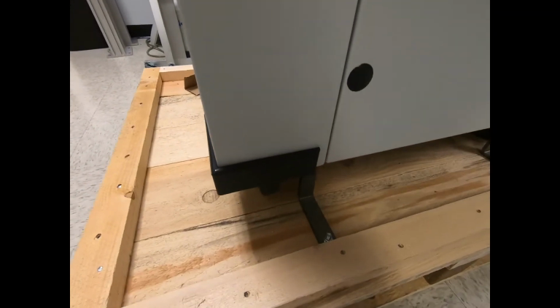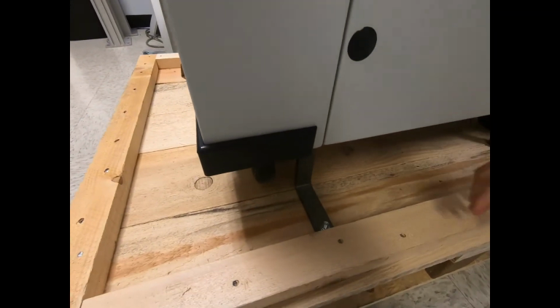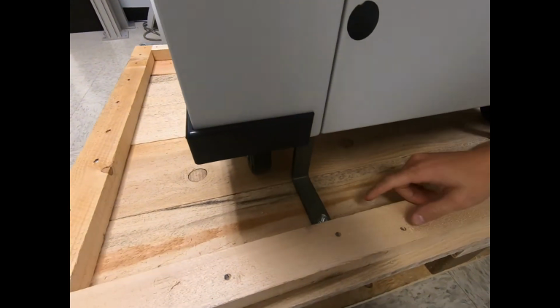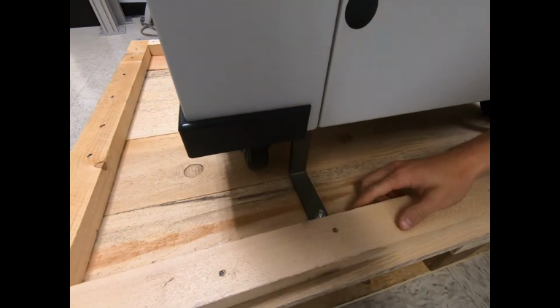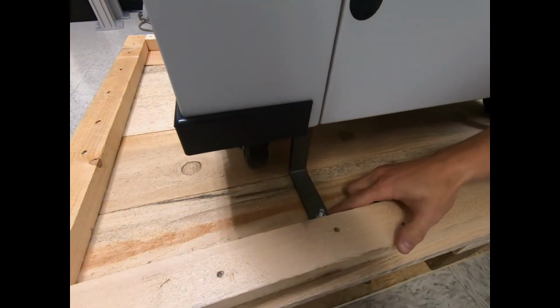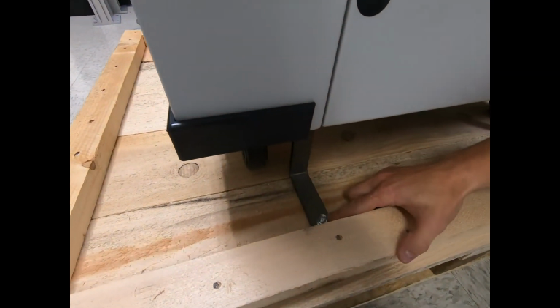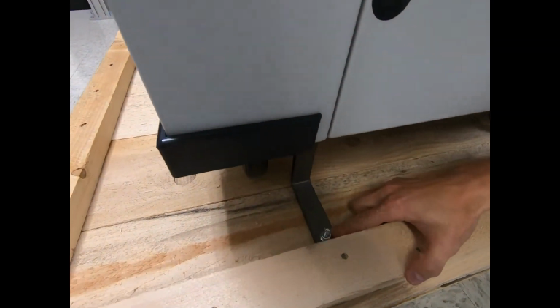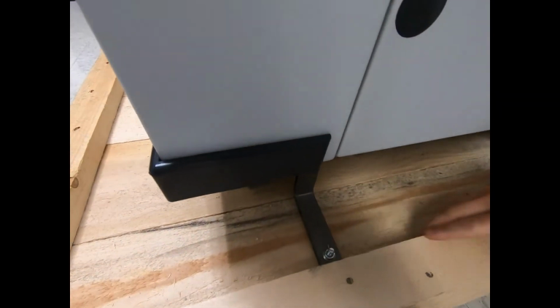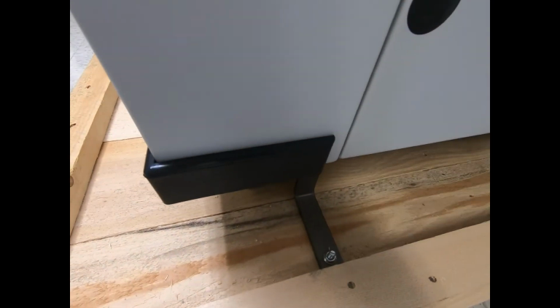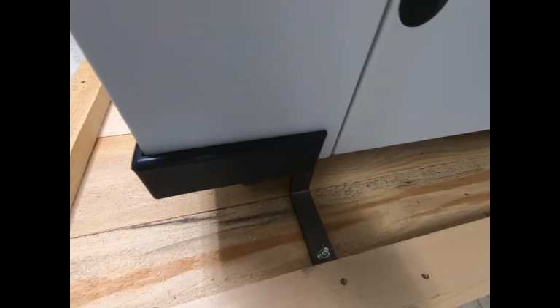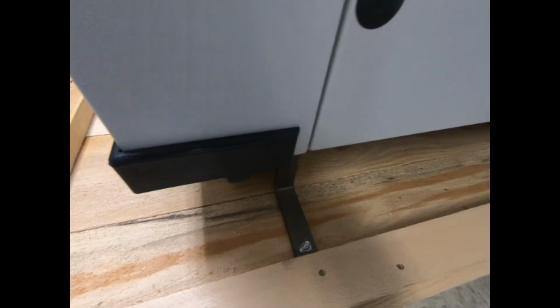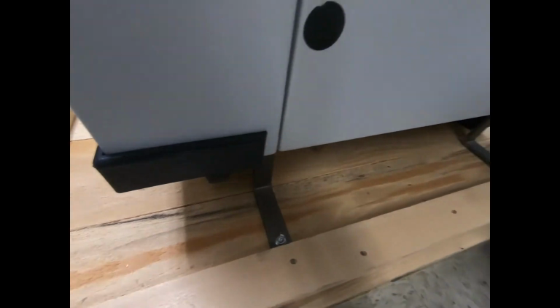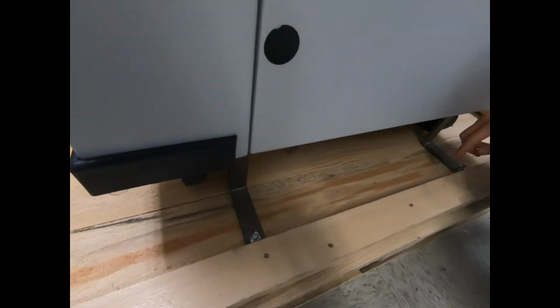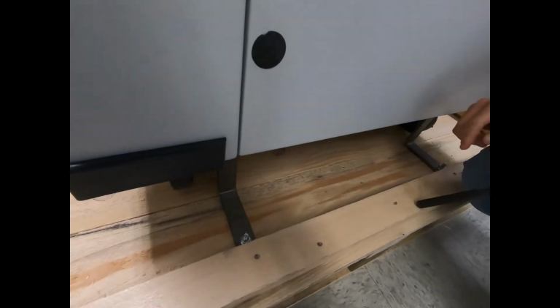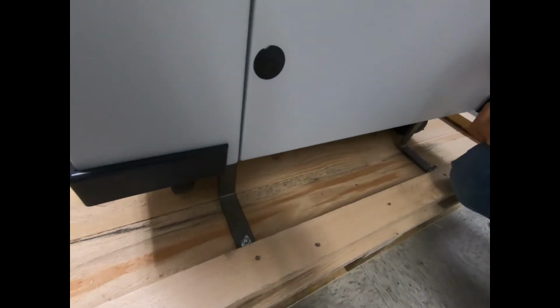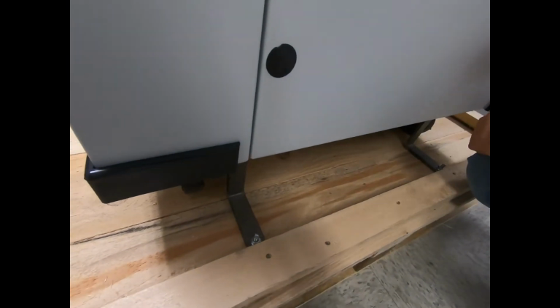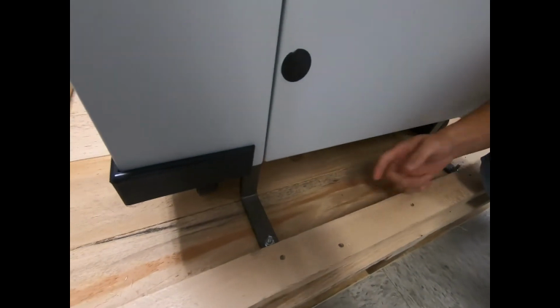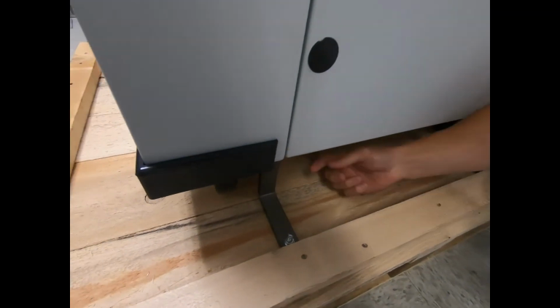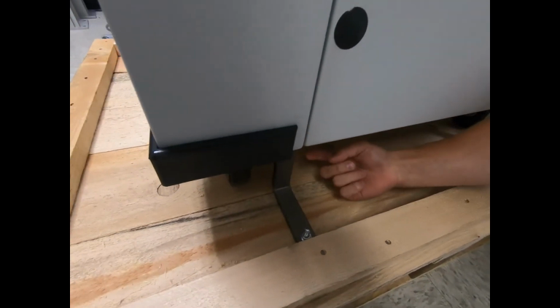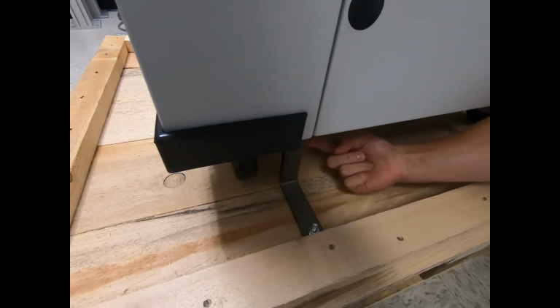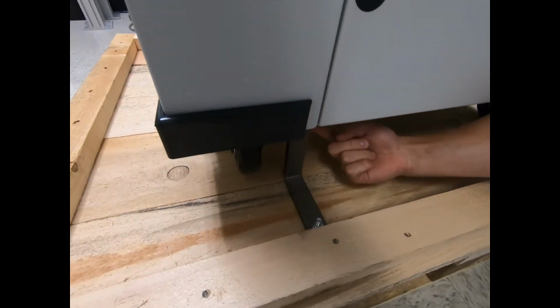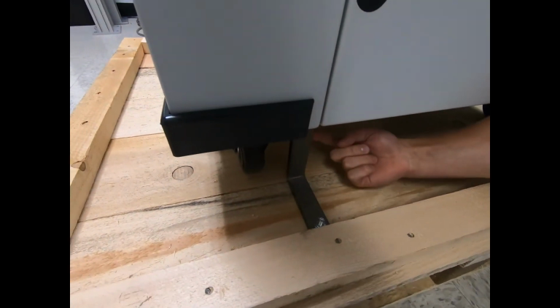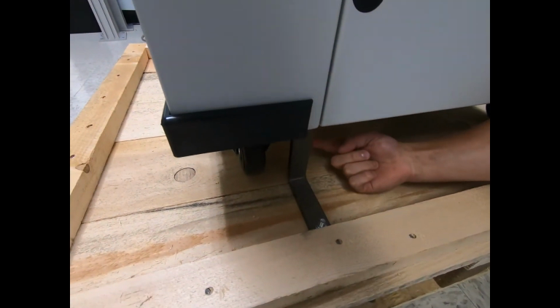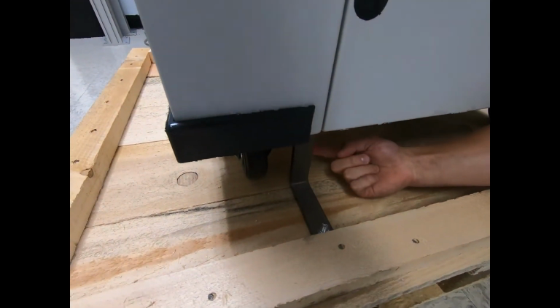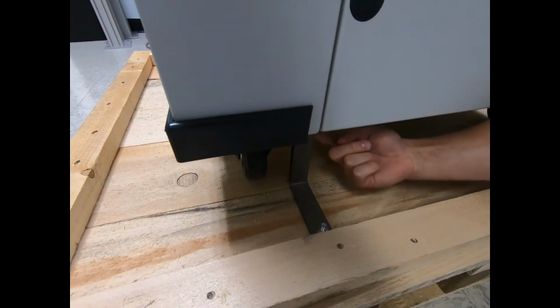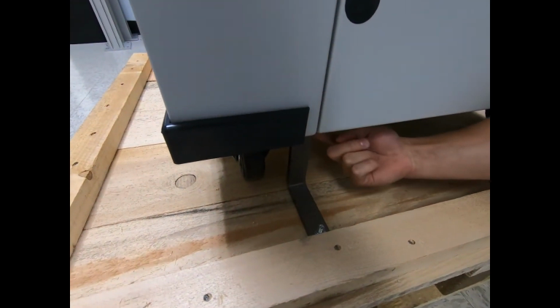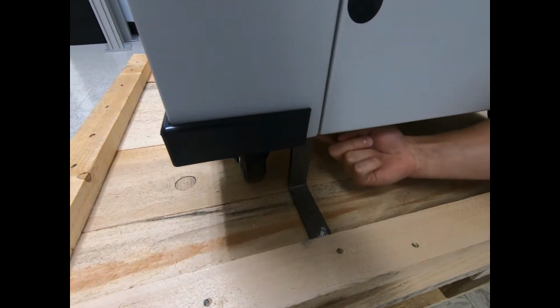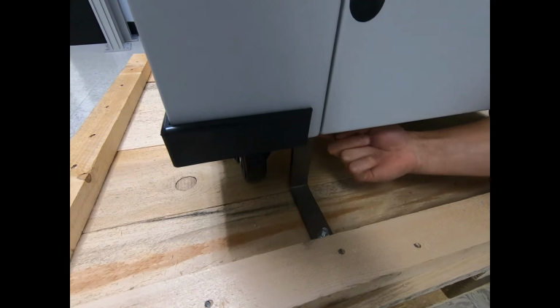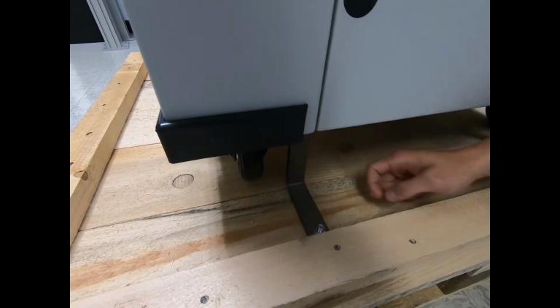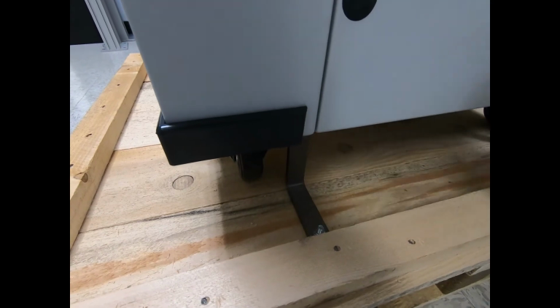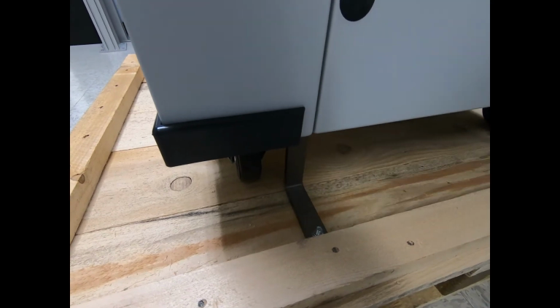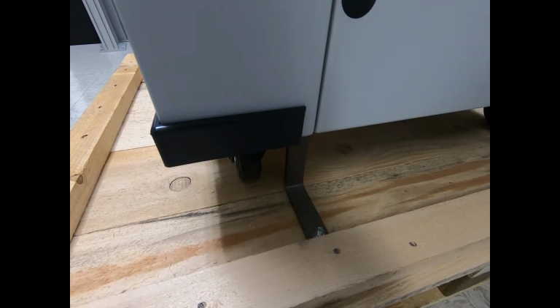You're going to want to remove four bolts that the bracket is bolted into the pallet. There are also four corresponding bolts bolted into the actual unit as well that you're going to want to remove.